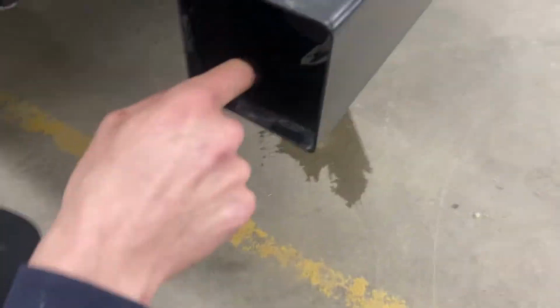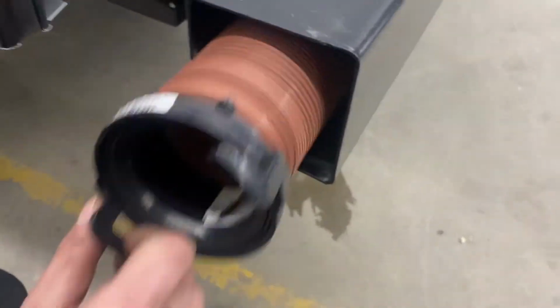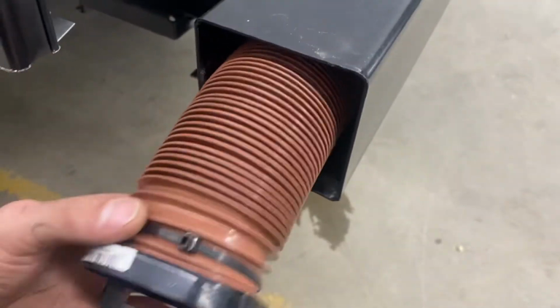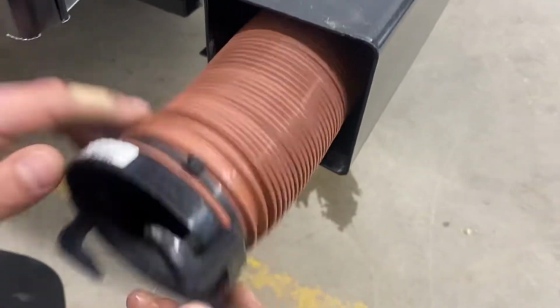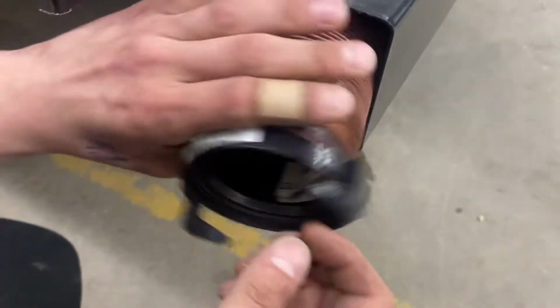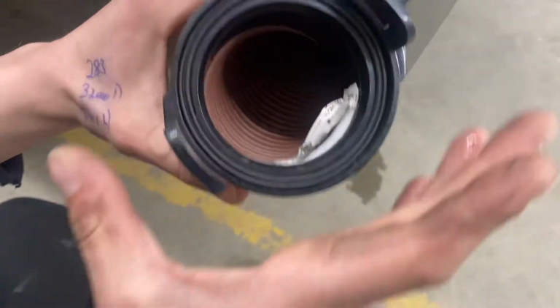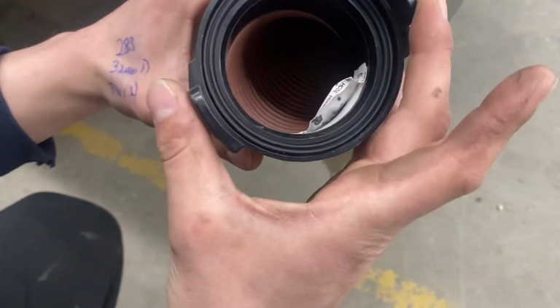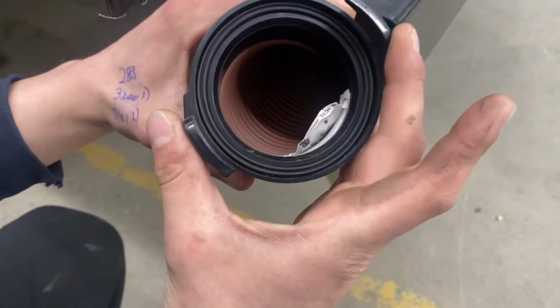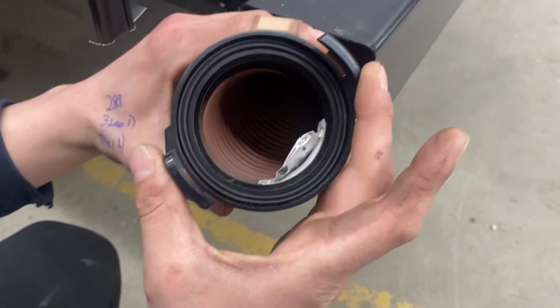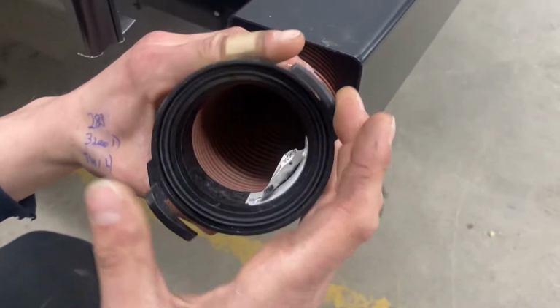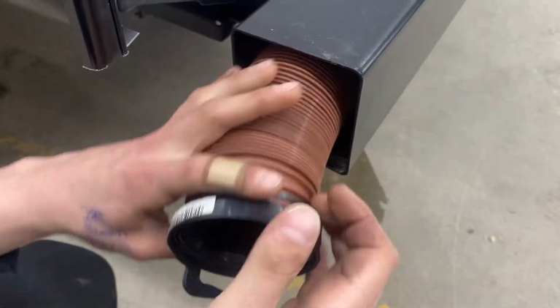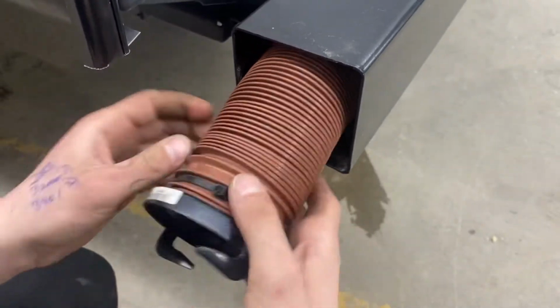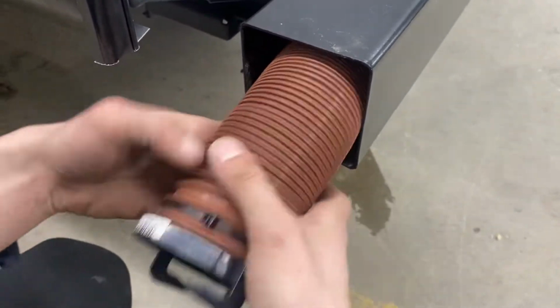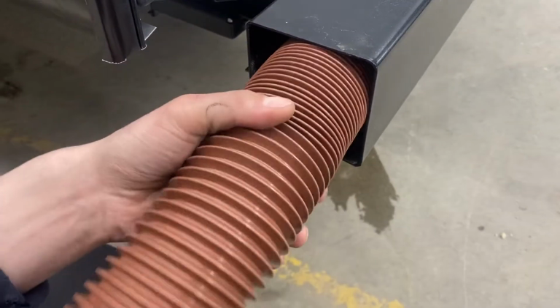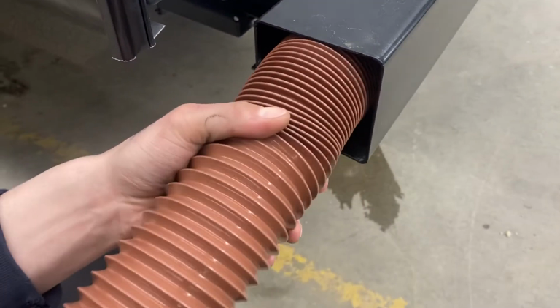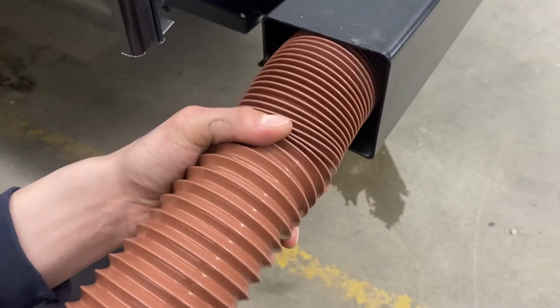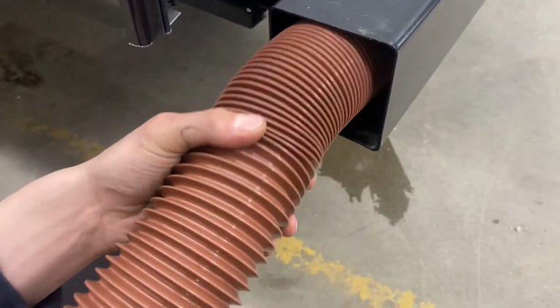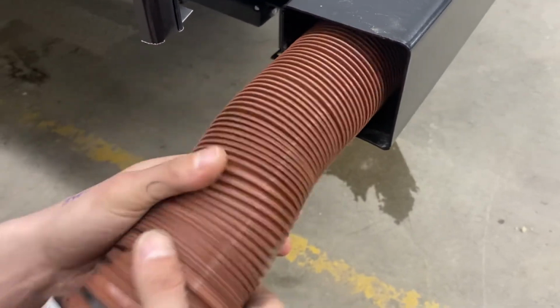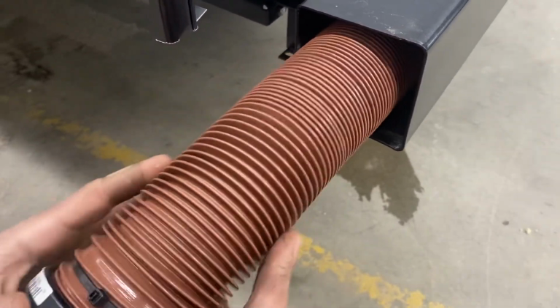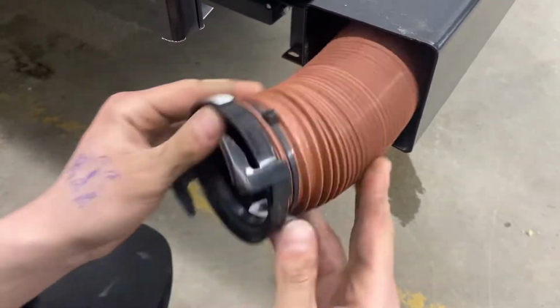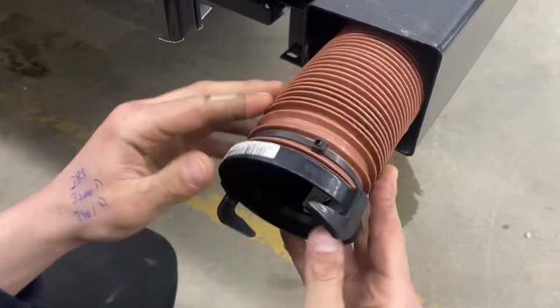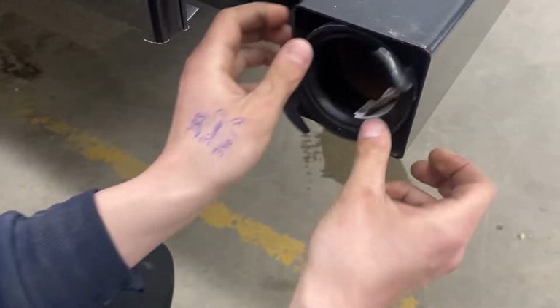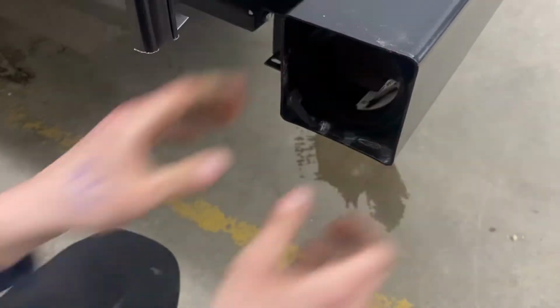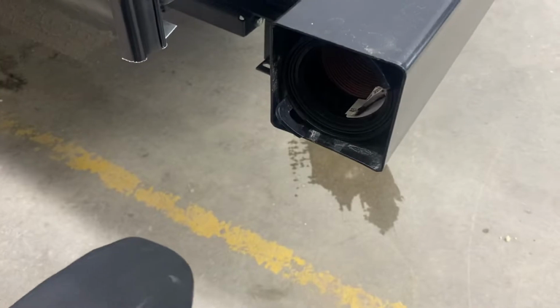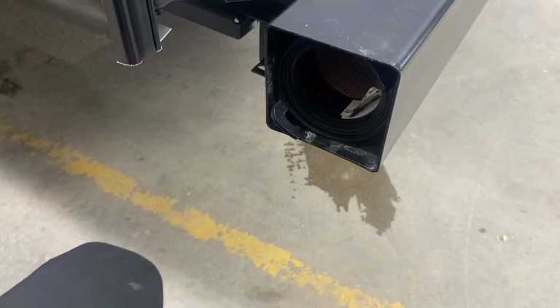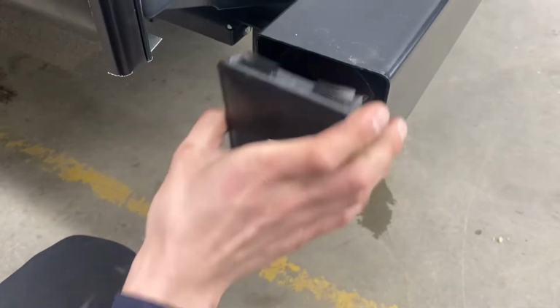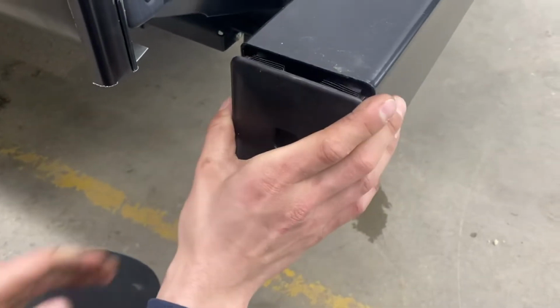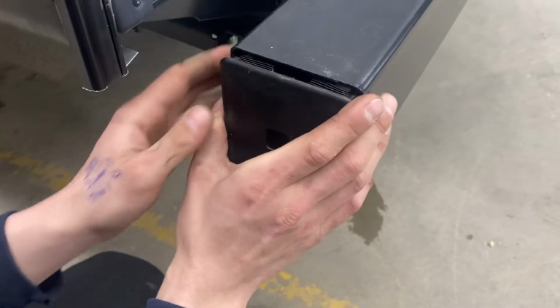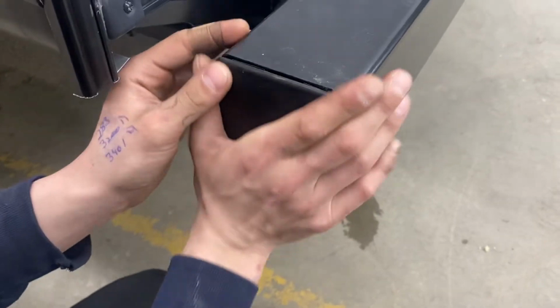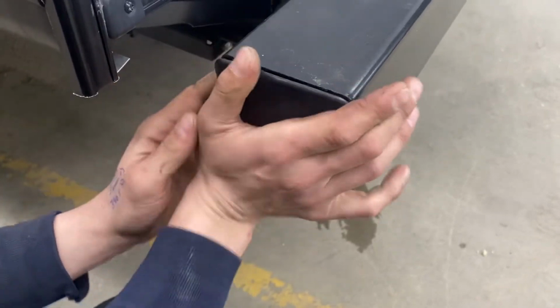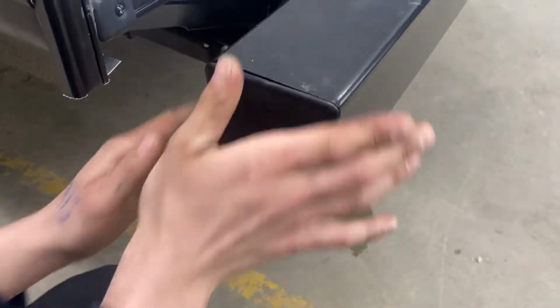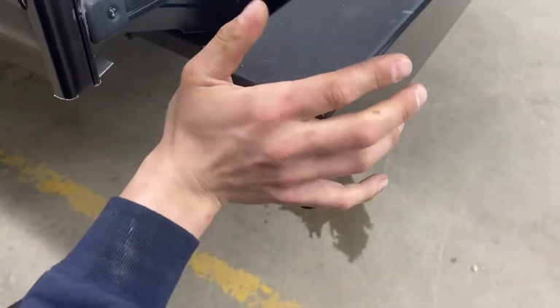Inside of that back bumper you're going to find your sewer hose. Just take note of those two ears in the adapter here for when you'll be hooking it up to your sewer system. The hose itself, once fully extended, is about 20 feet long. We're just keeping it stored in the bumper here — it helps keep any sort of stench out of the unit and keeps things a little bit cleaner.